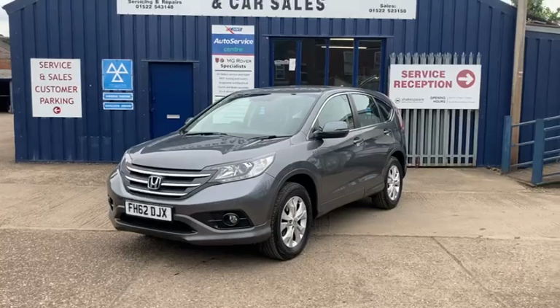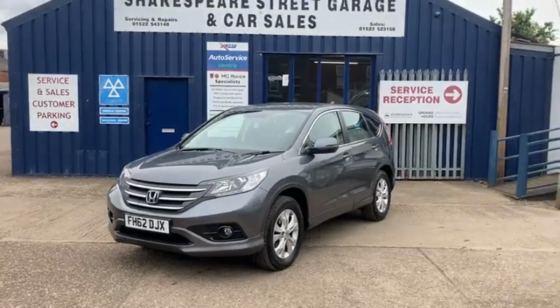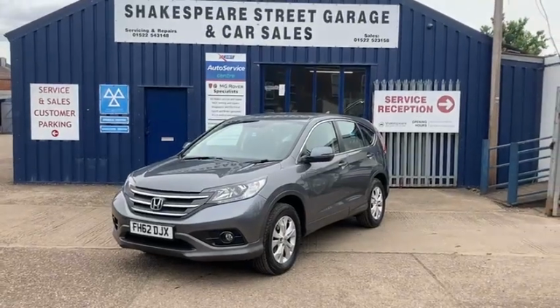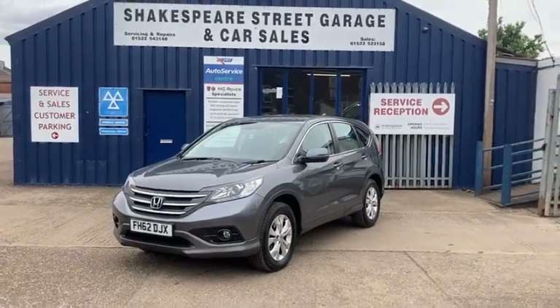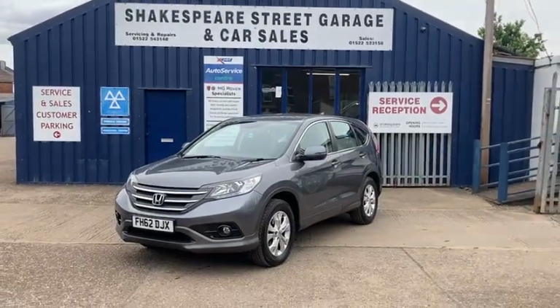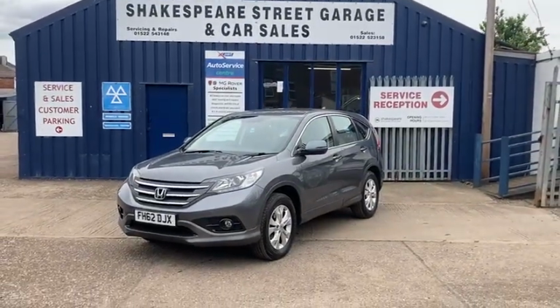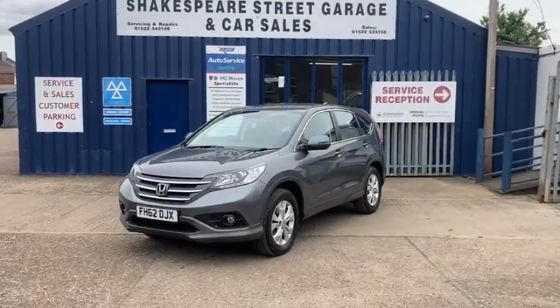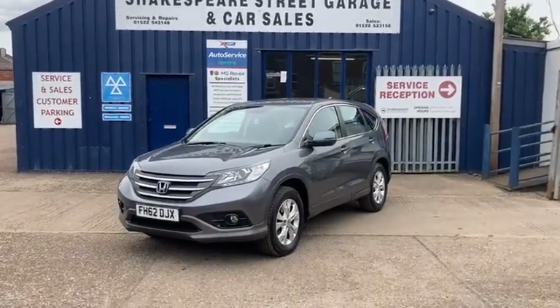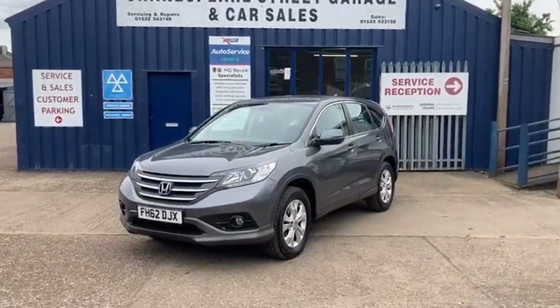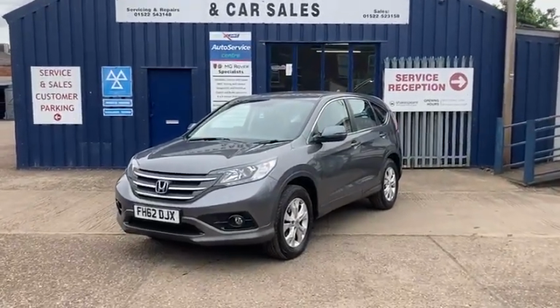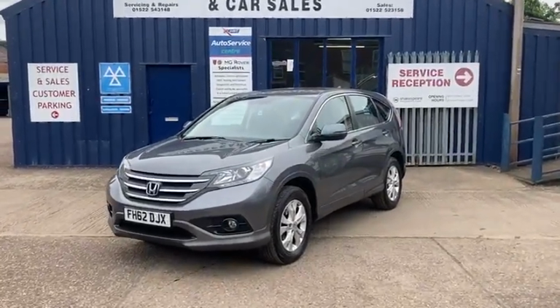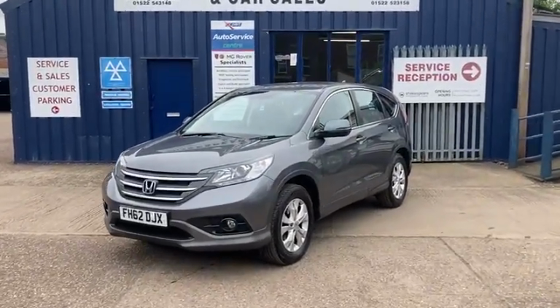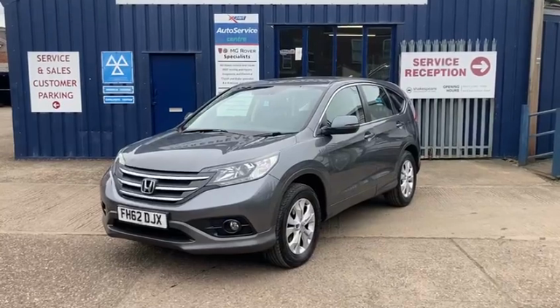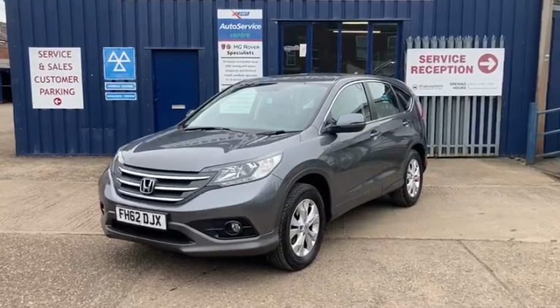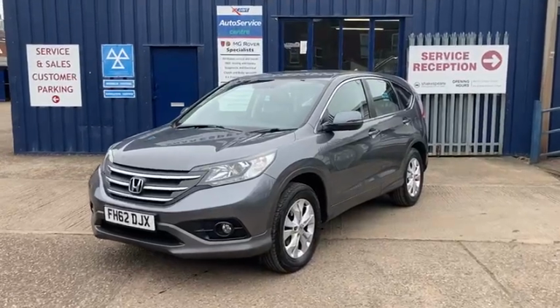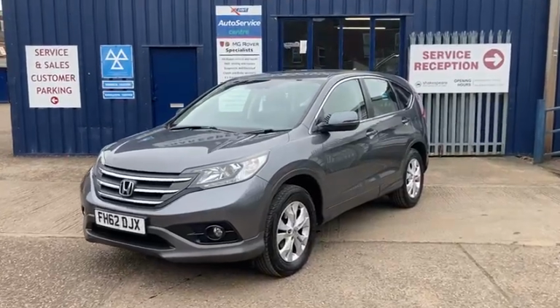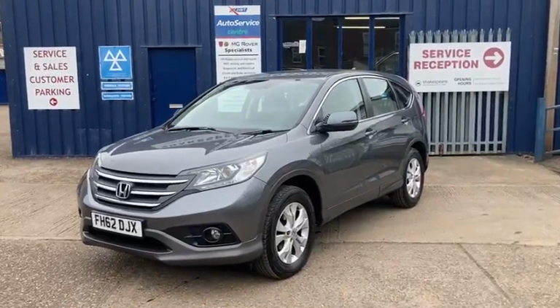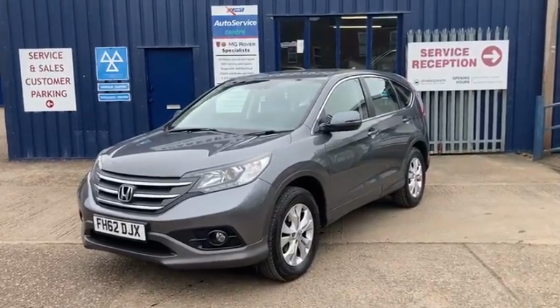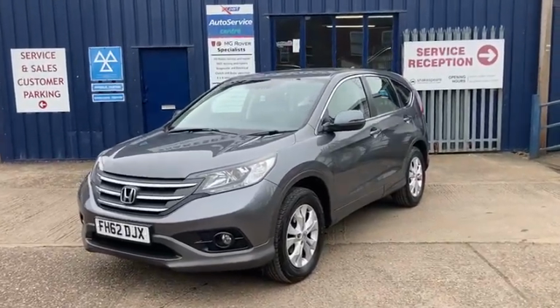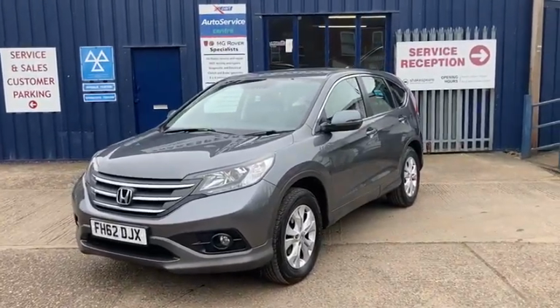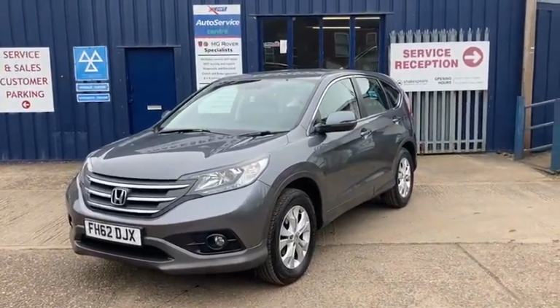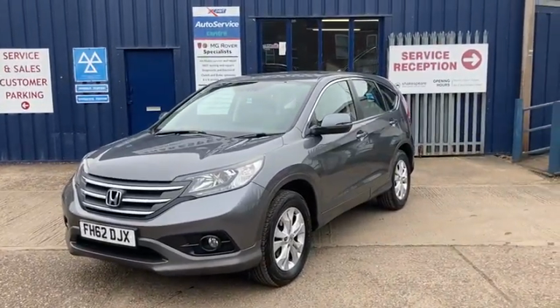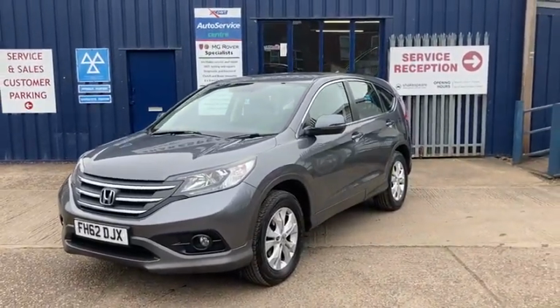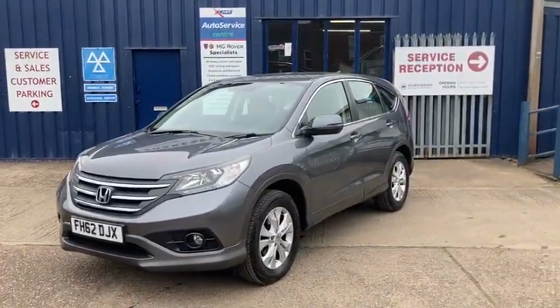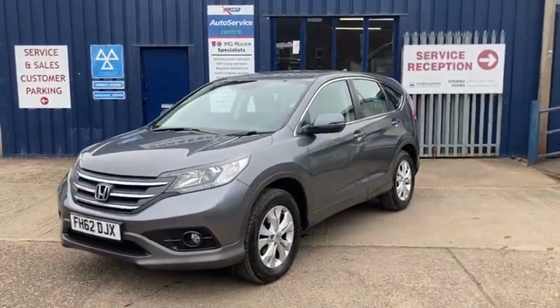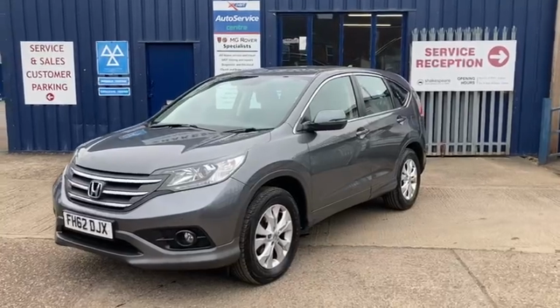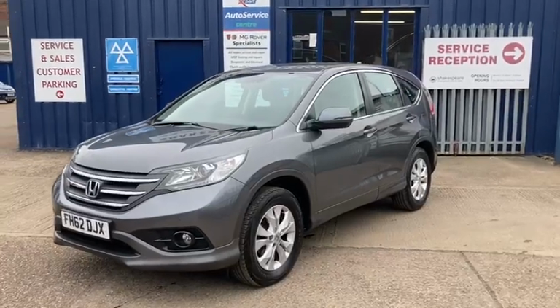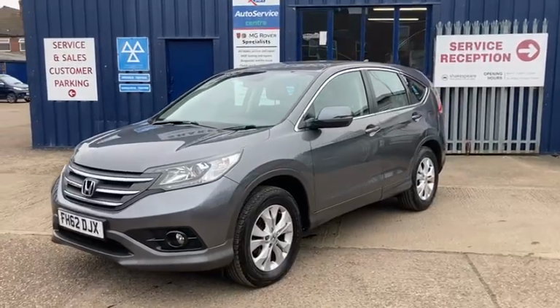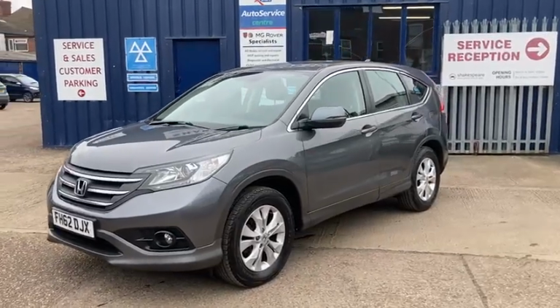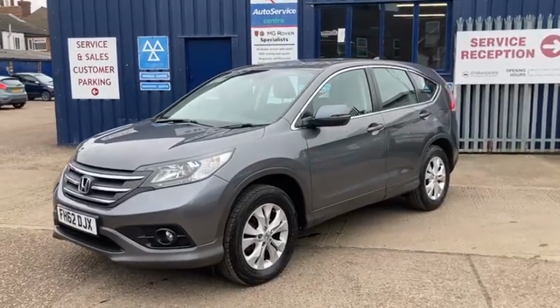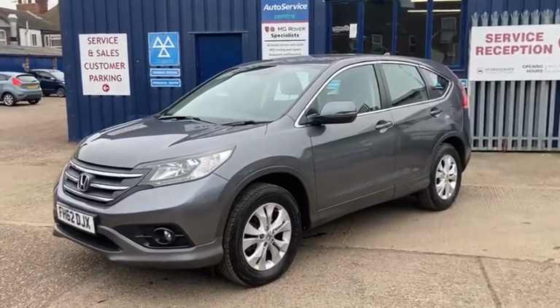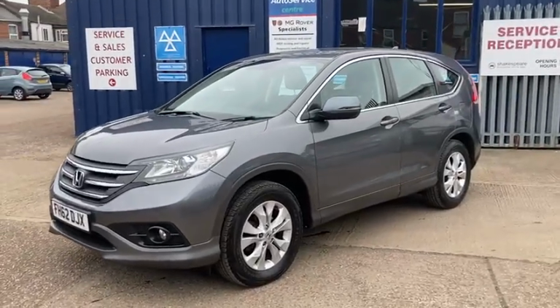Hello and welcome to Shakespeare Street Garage. Today I'm just going to show you a lovely video of this Honda CR-V that we've just taken in. It's the Honda CR-V 2.0L, the SE 5-door petrol, automatic four-wheel drive.